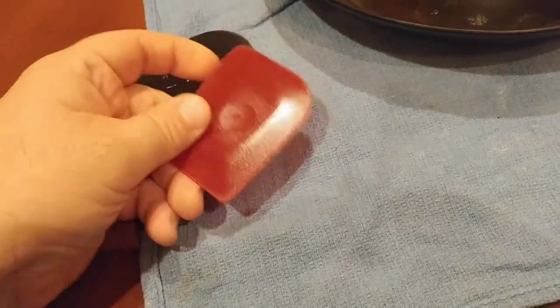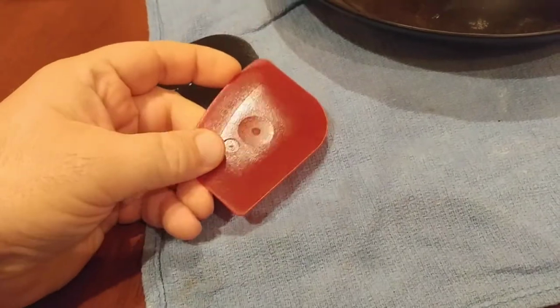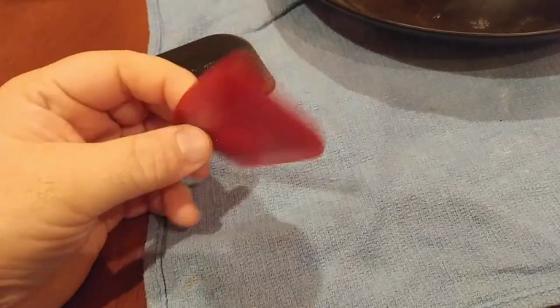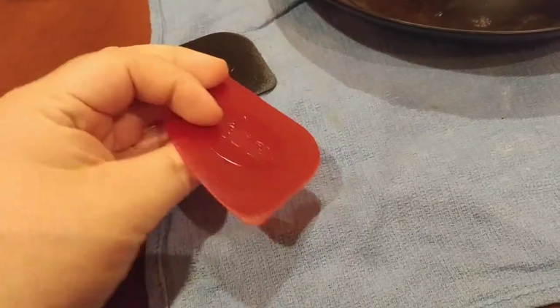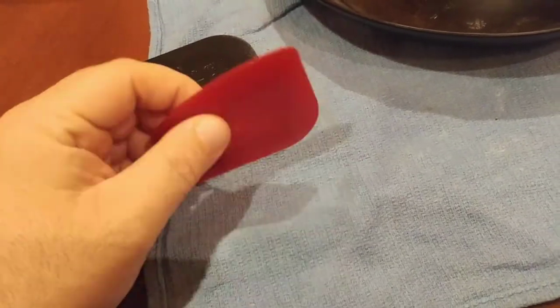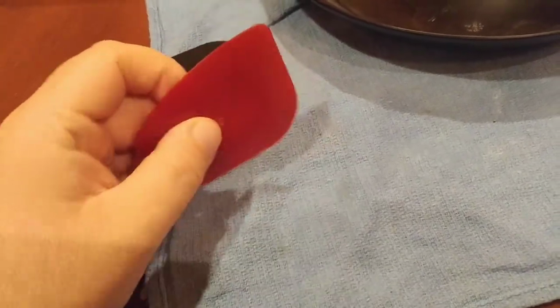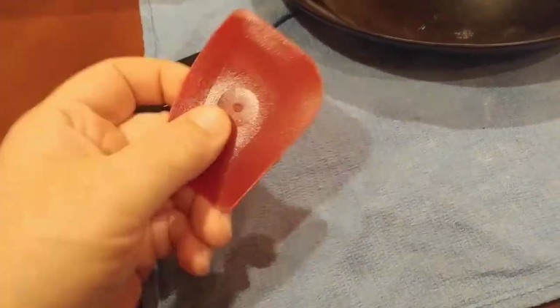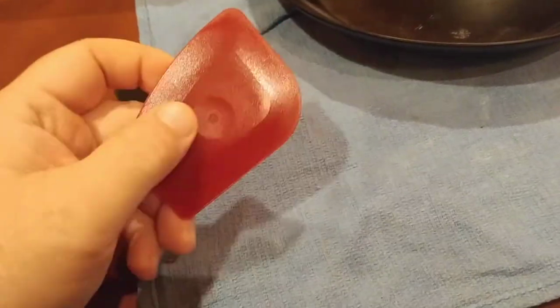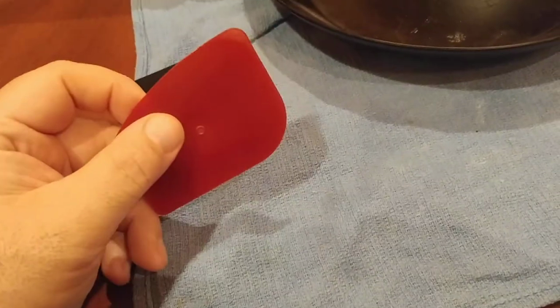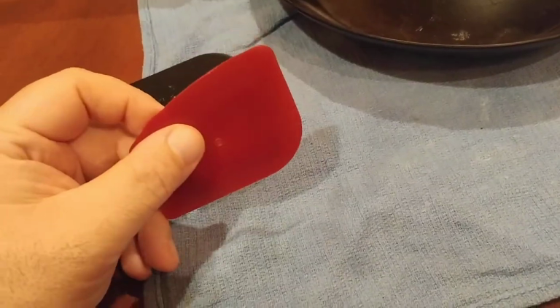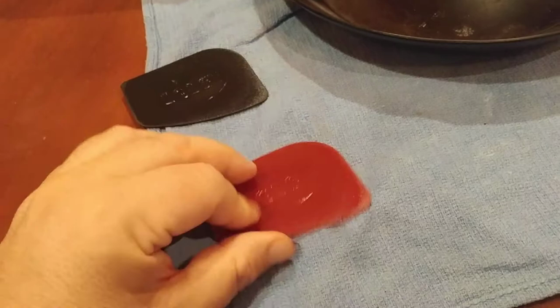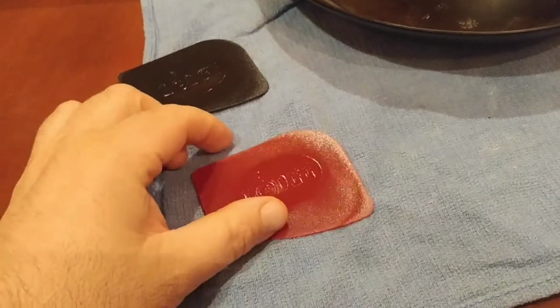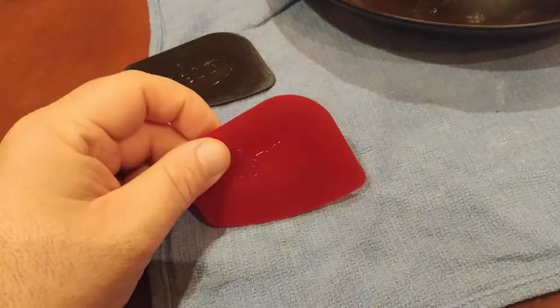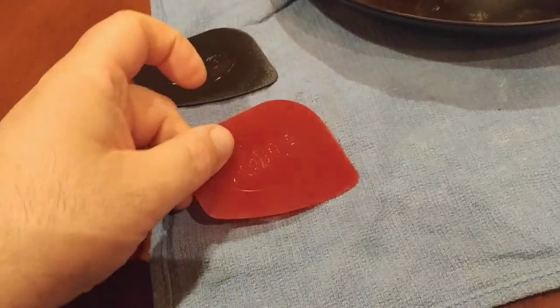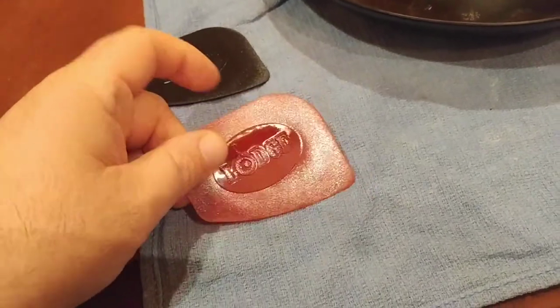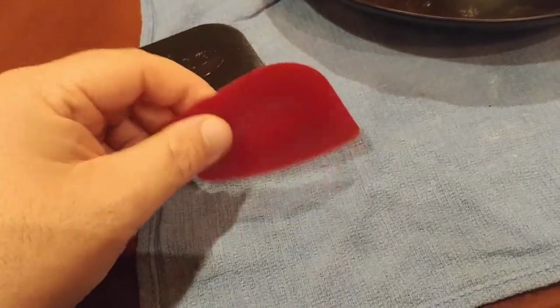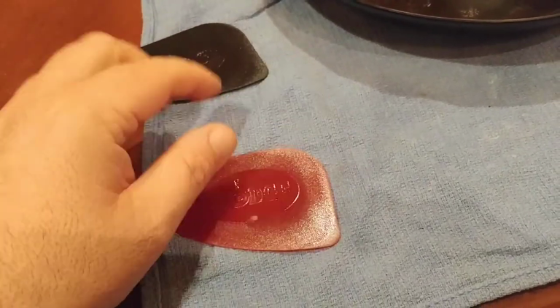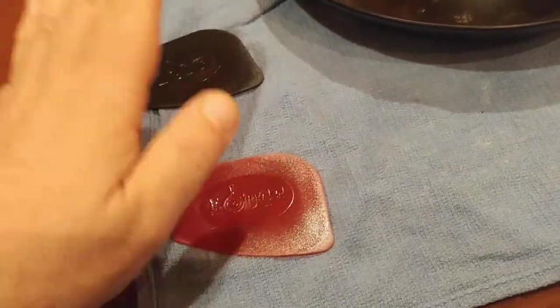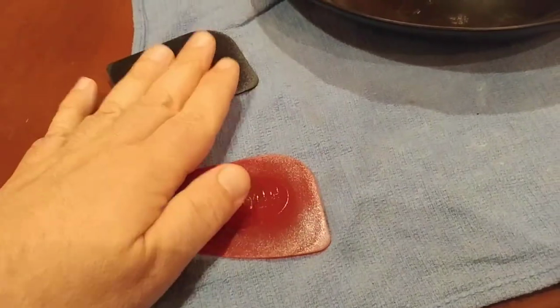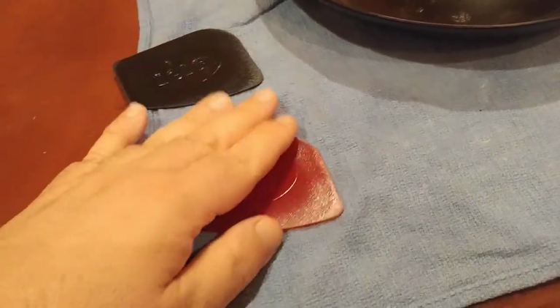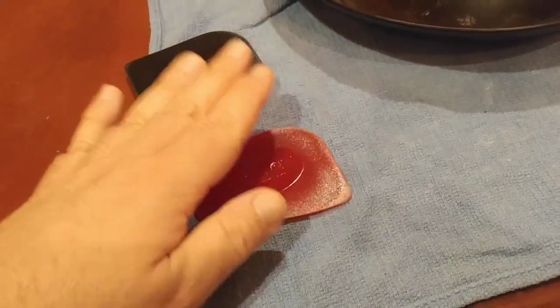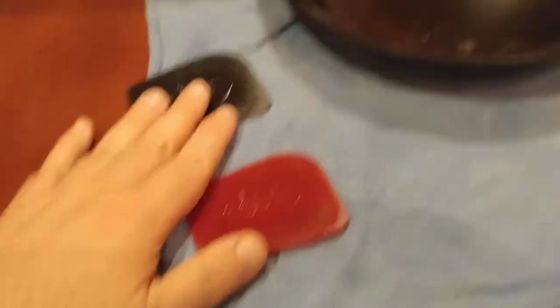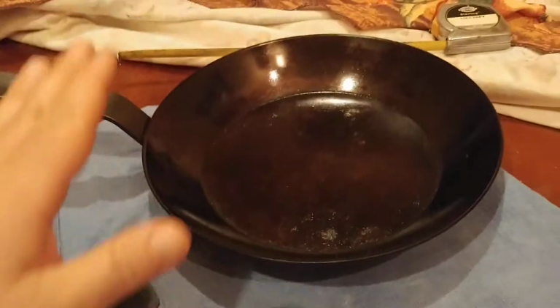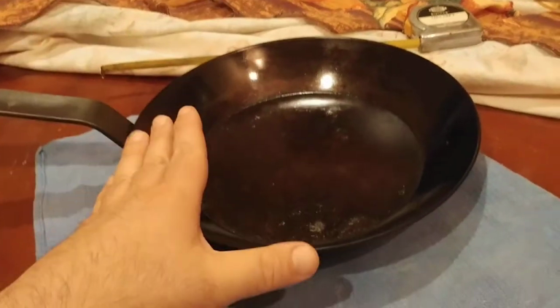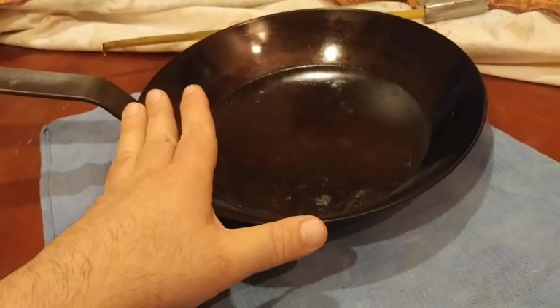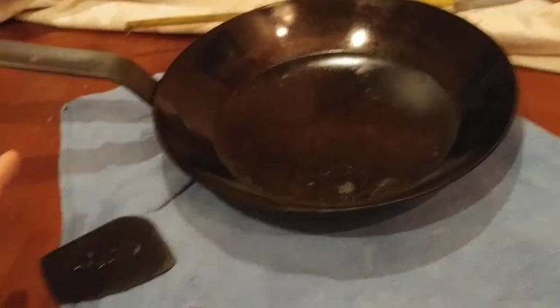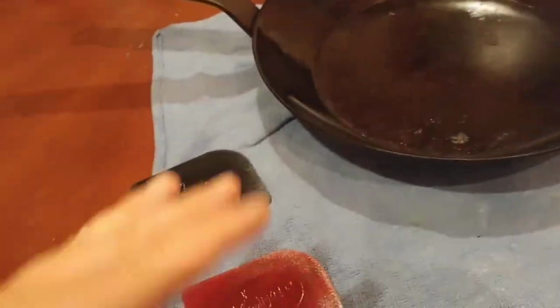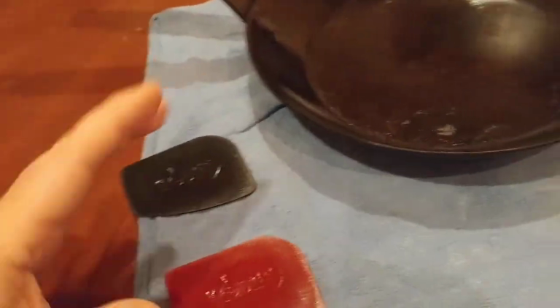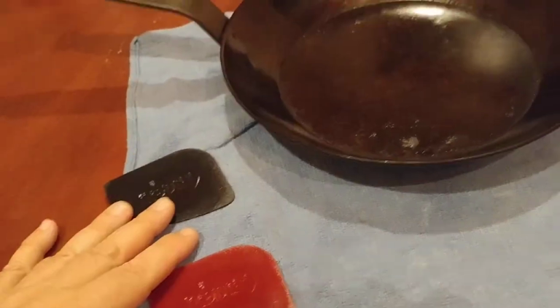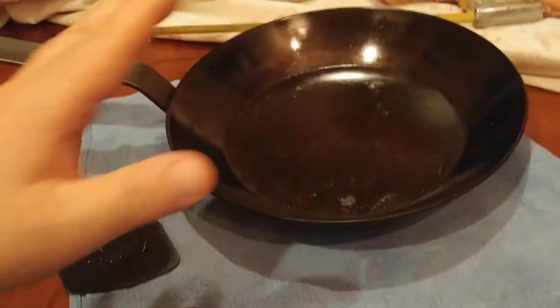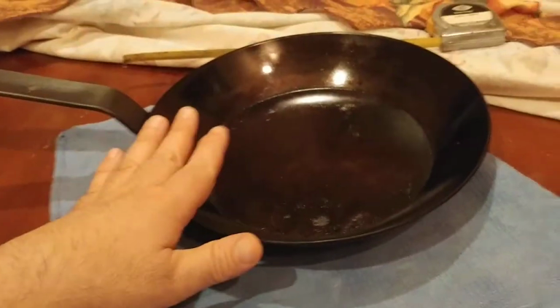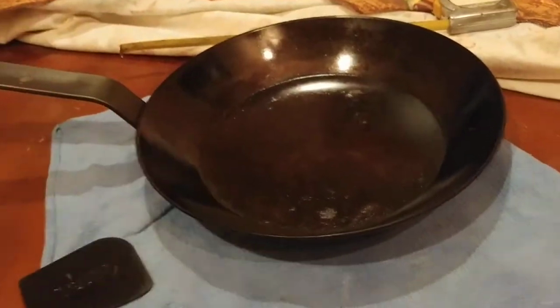Technically, these aren't really meant as dough scrapers — I wouldn't use them in that respect. They're more of a harder plastic, meant specifically just to clean out a carbon steel pan, a stainless steel pan, any kind of pan really.